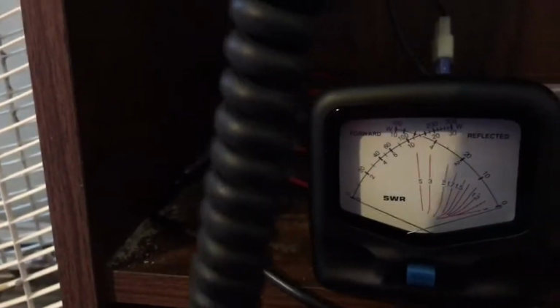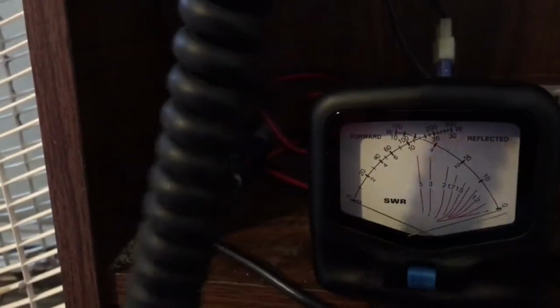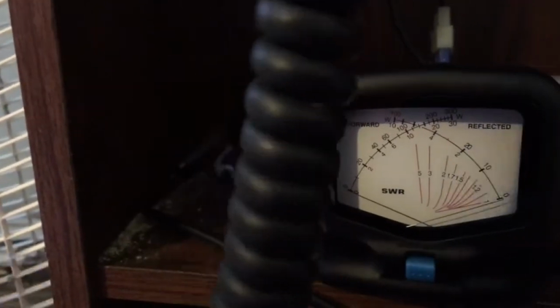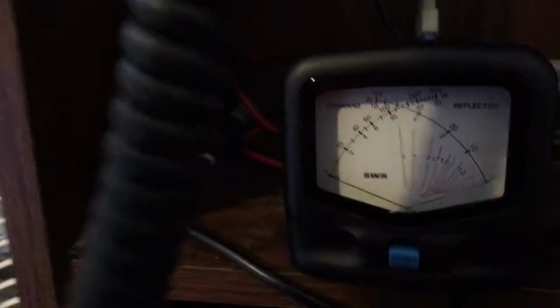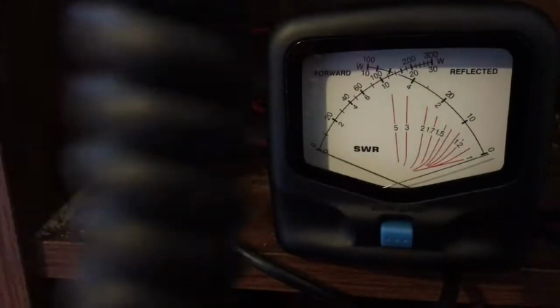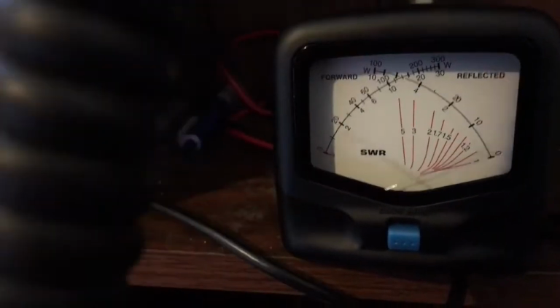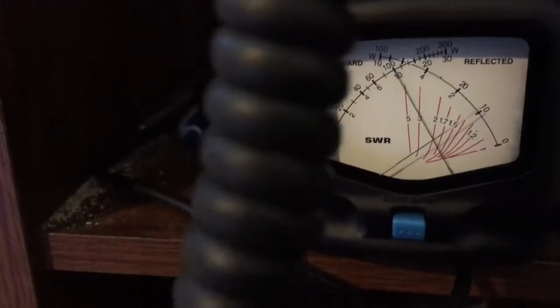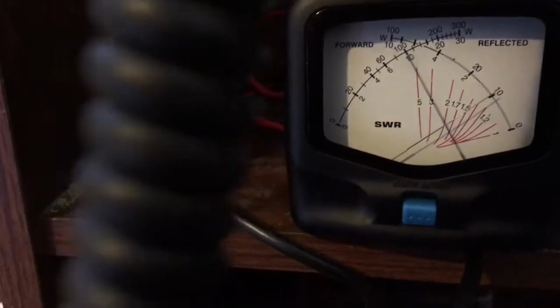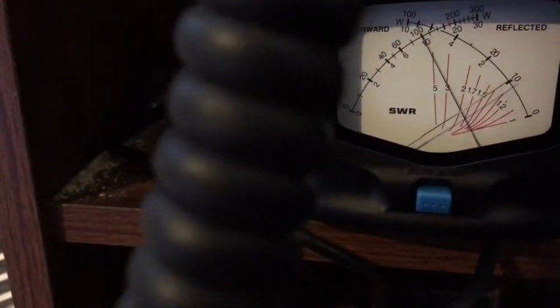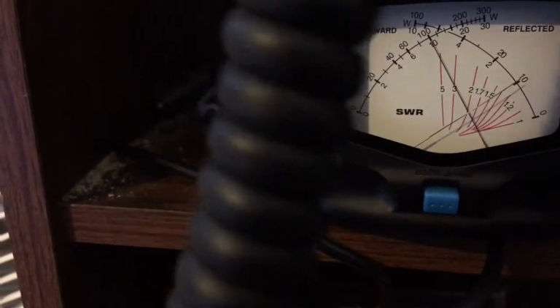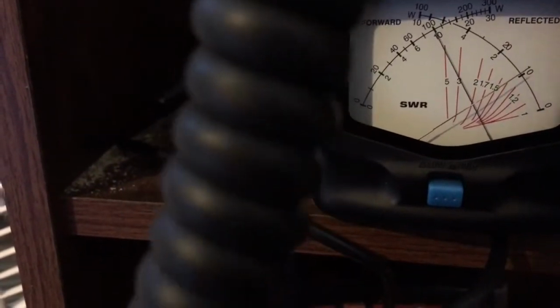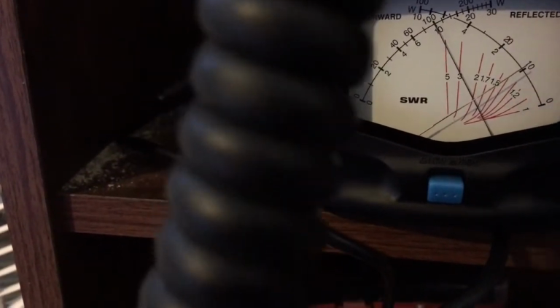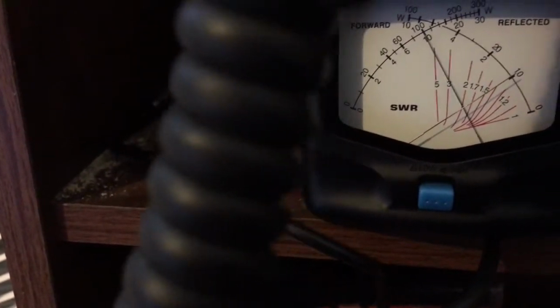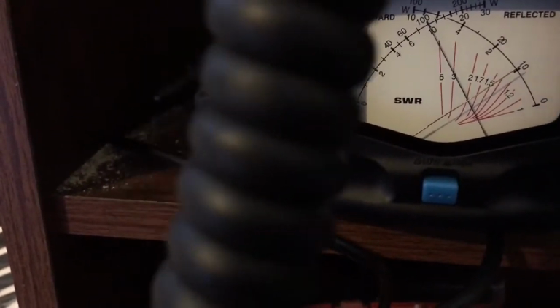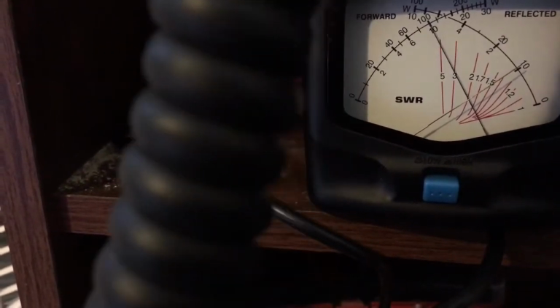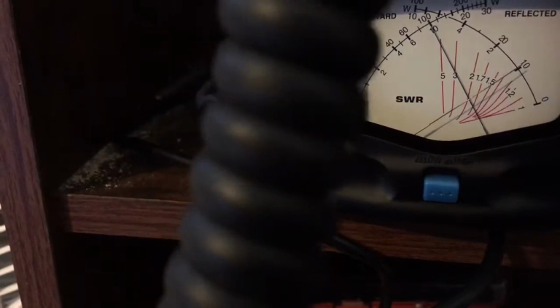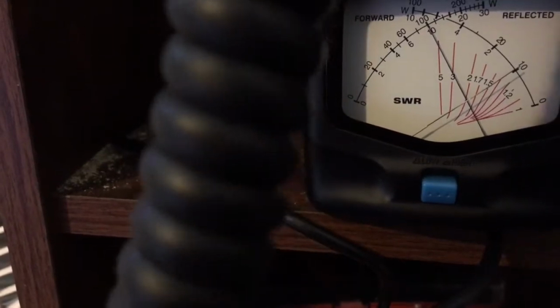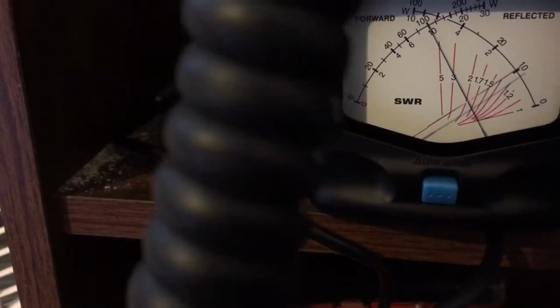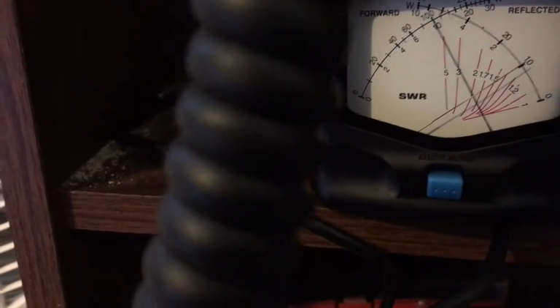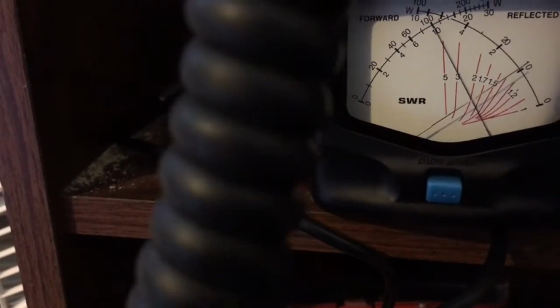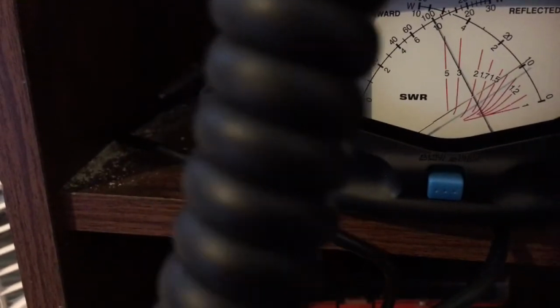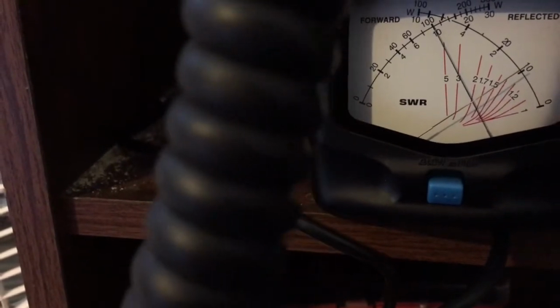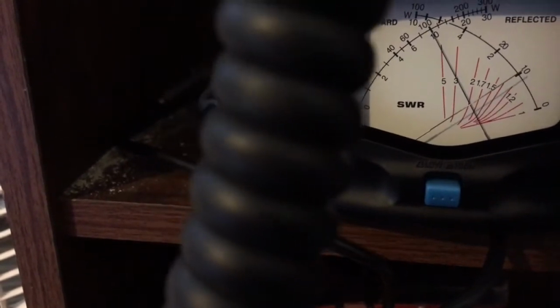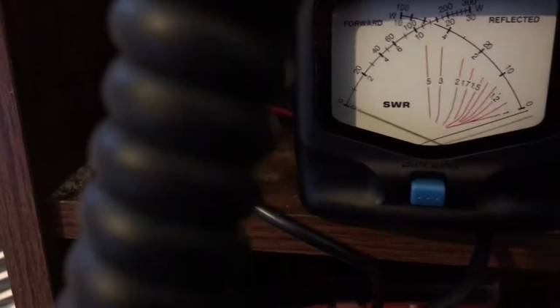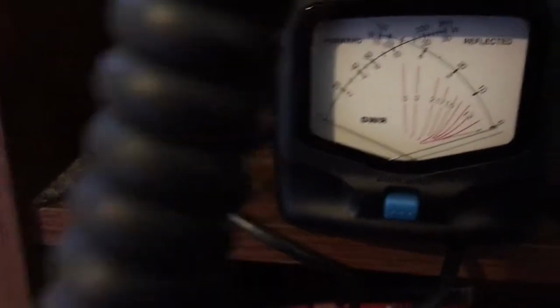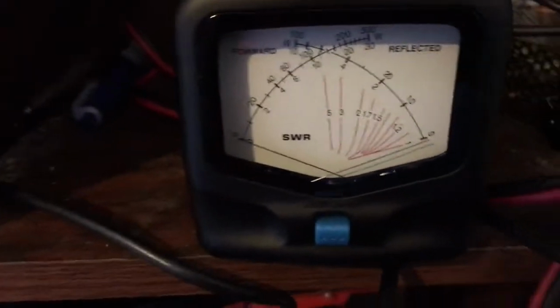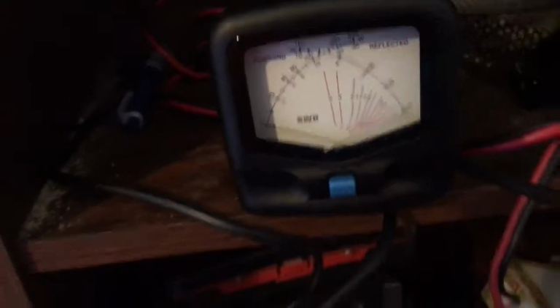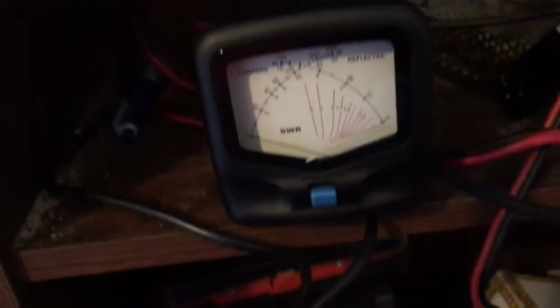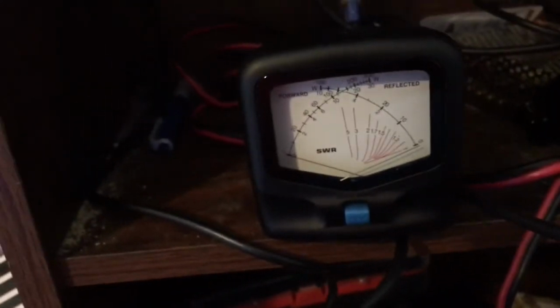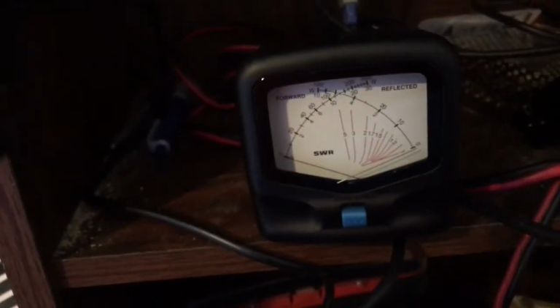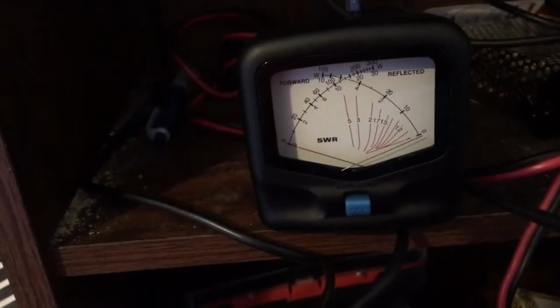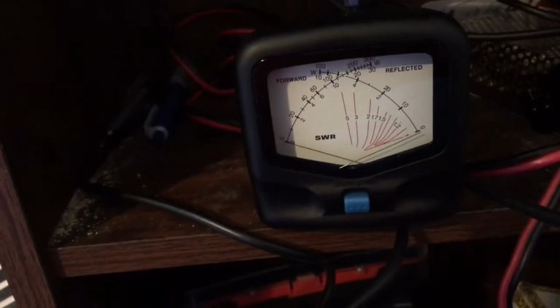Let's try this one. CQ, CQ, CQ. This is KF5YYU — Kilo, Foxtrot 5, Yankee, Yankee Uniform. CQ, CQ, CQ. Higher SWR there, so we got a higher reading on that meter.